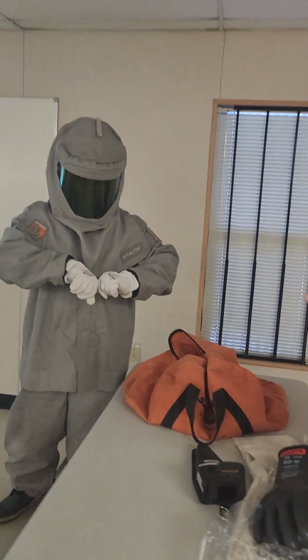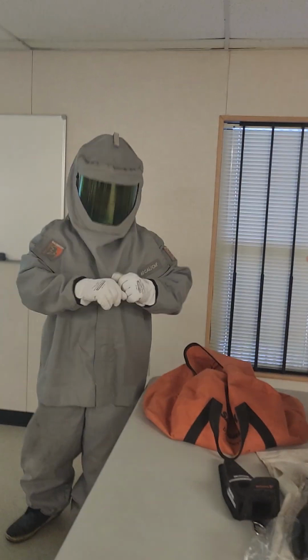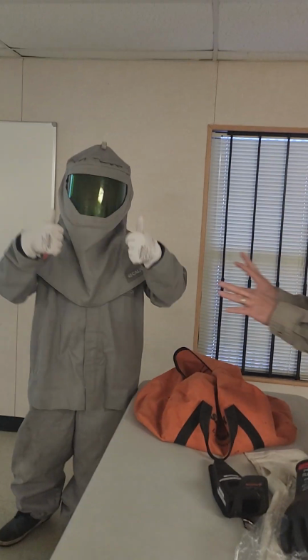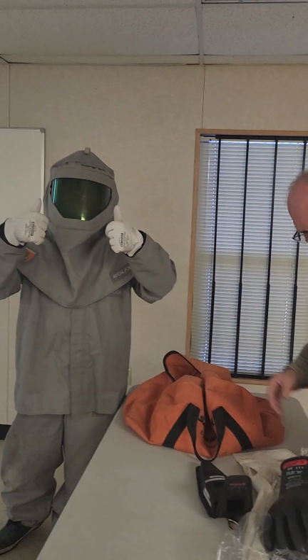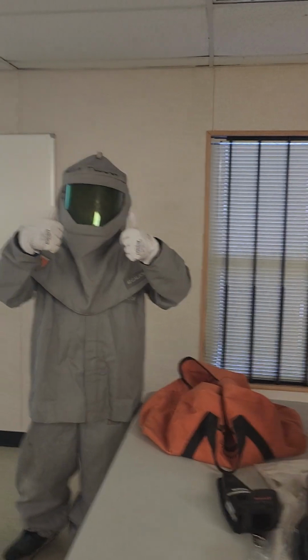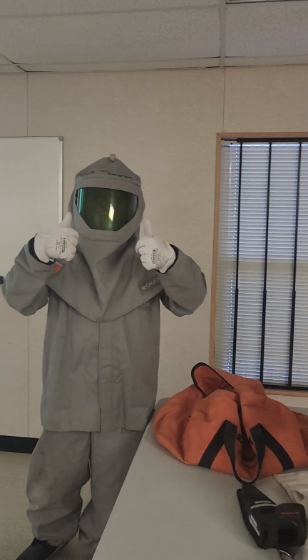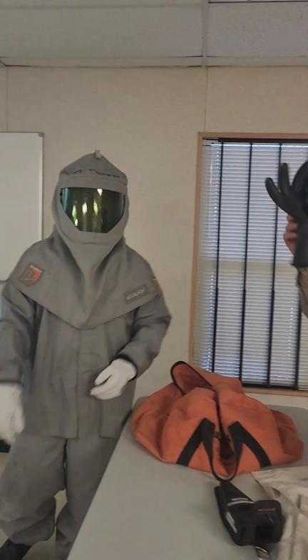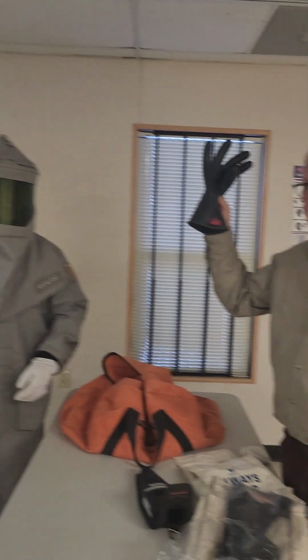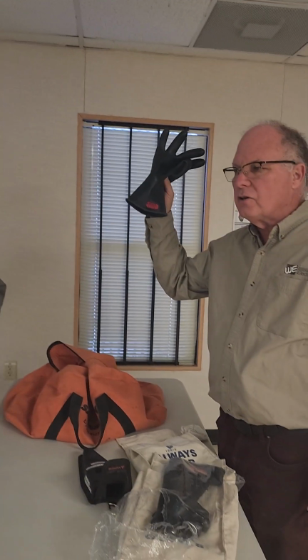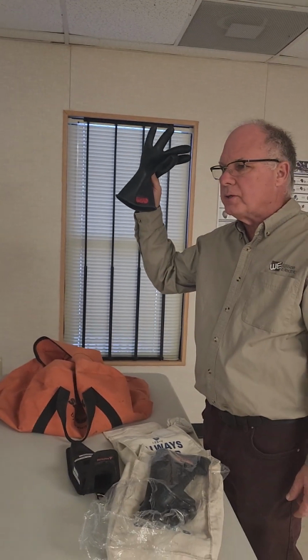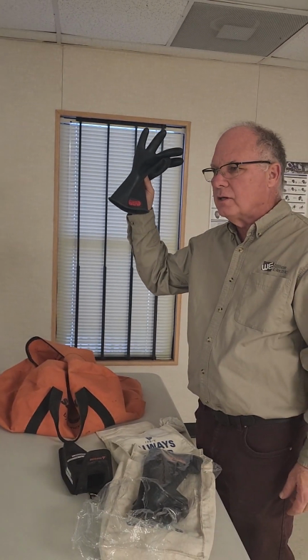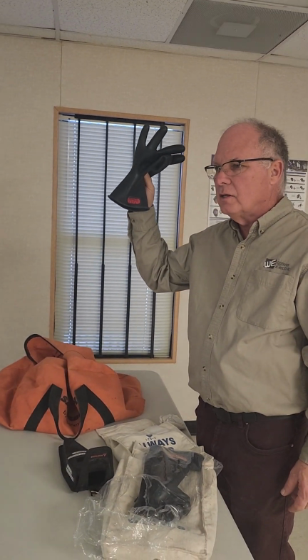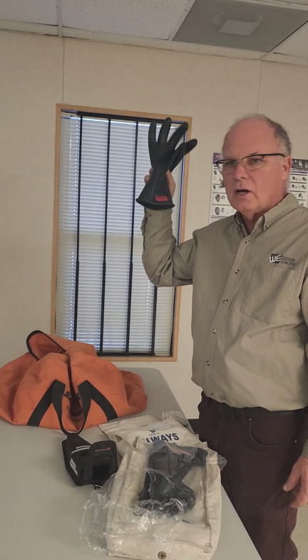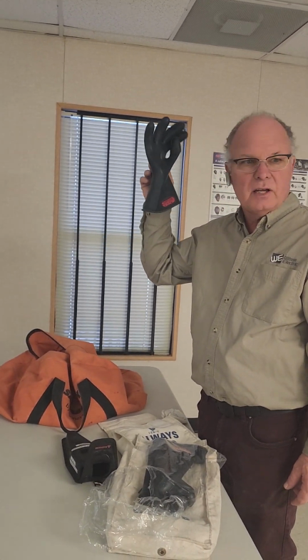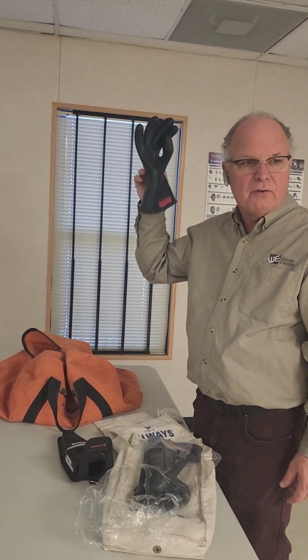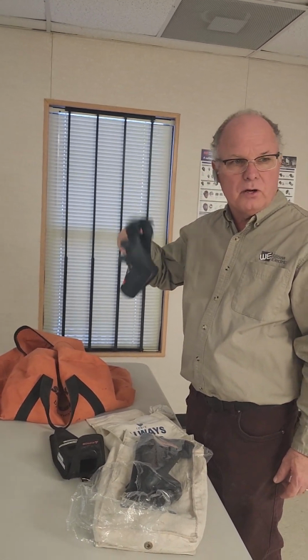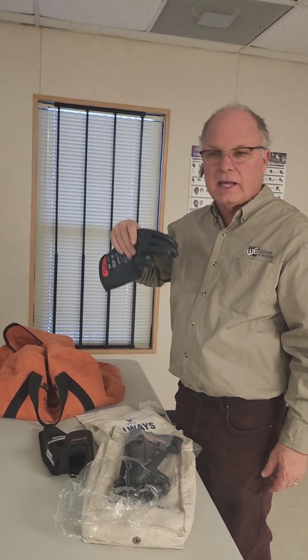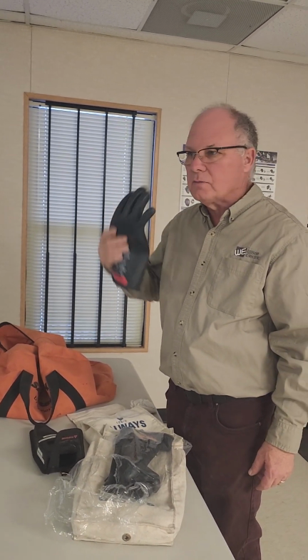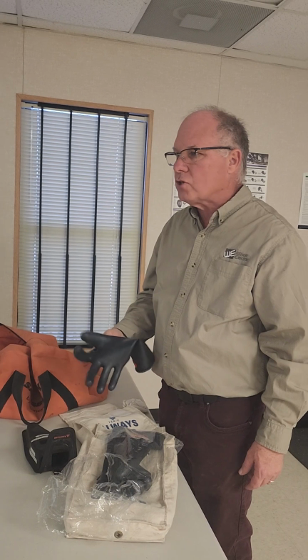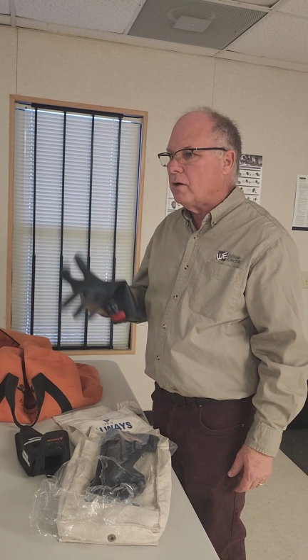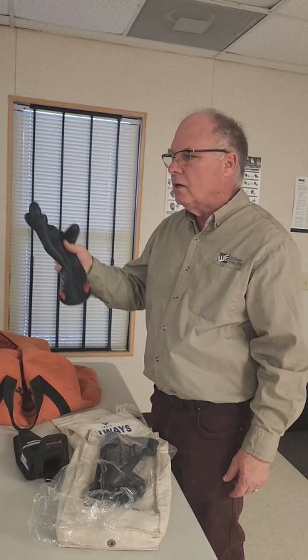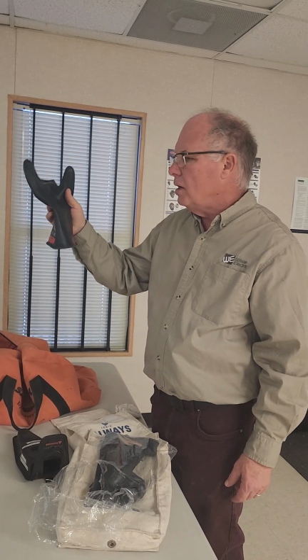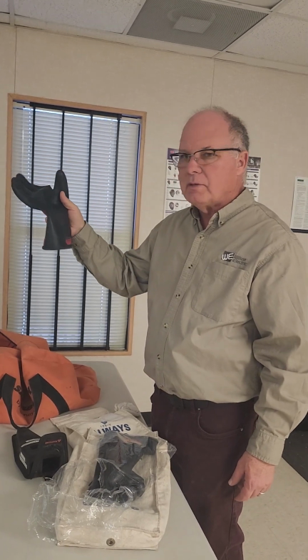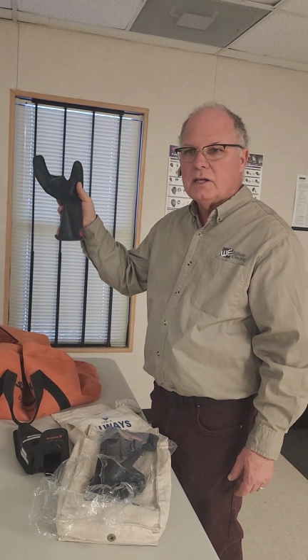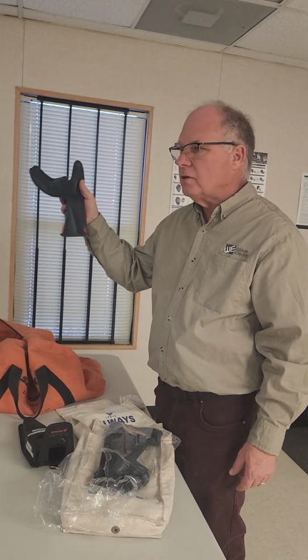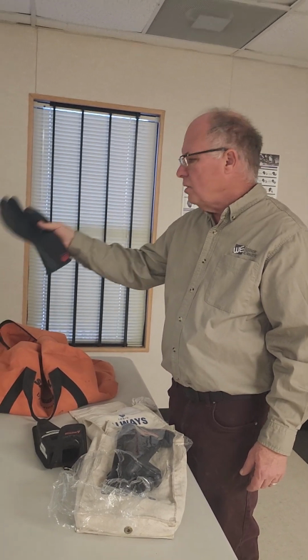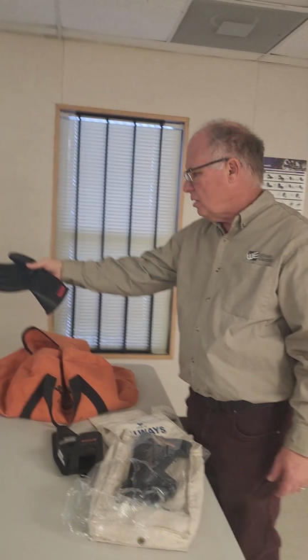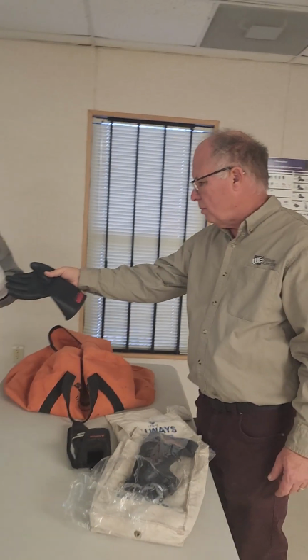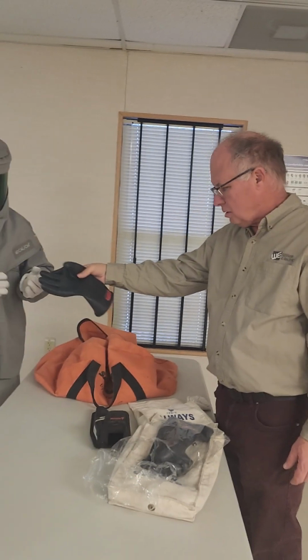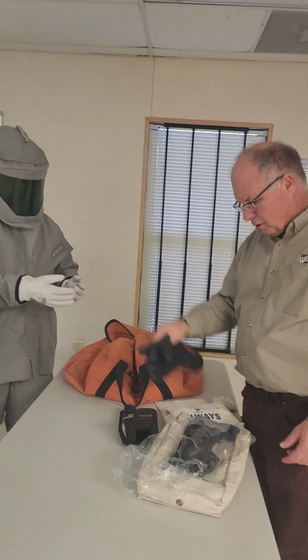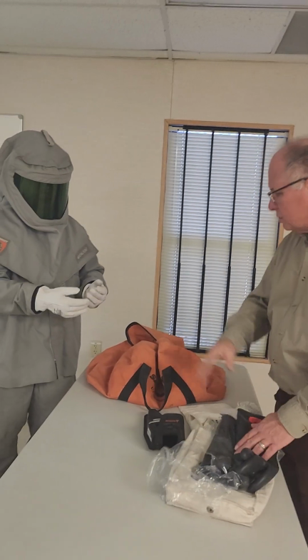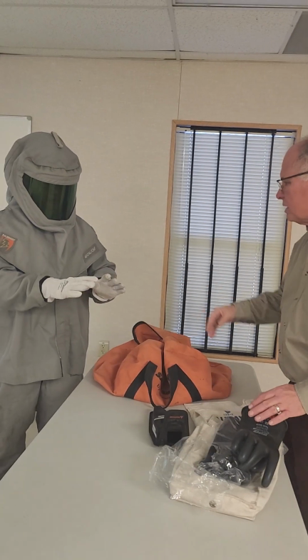Also when you store these things — how do we tell you to store your fall protection? Store it like it saved your life. Don't put it at the bottom of a gang box and pile a bunch of stuff on it. Same thing with these gloves — that's your life saver there.